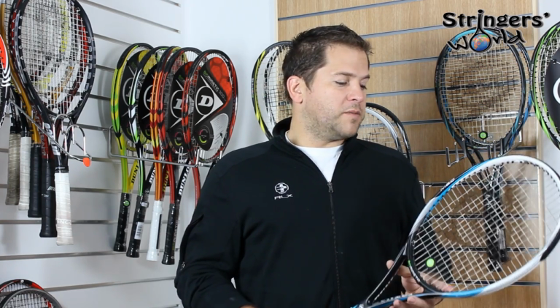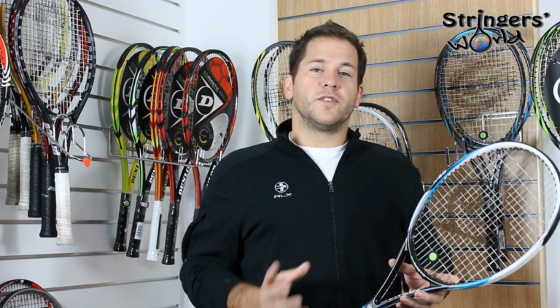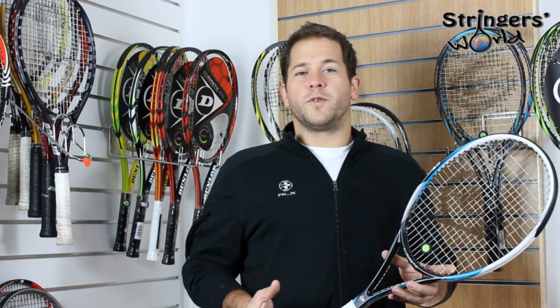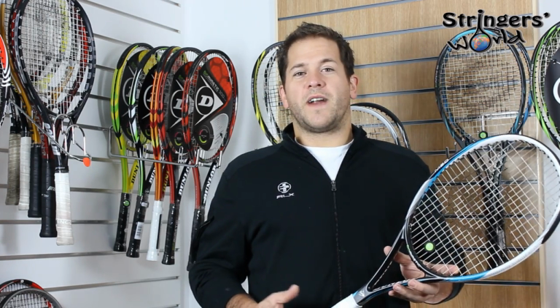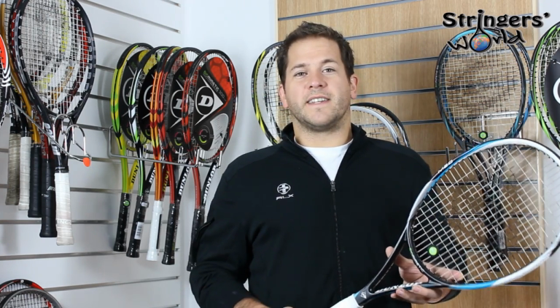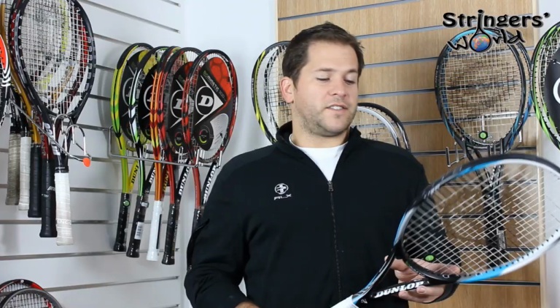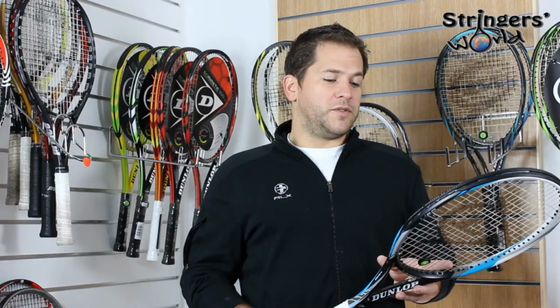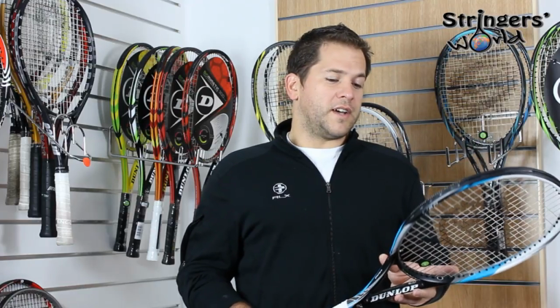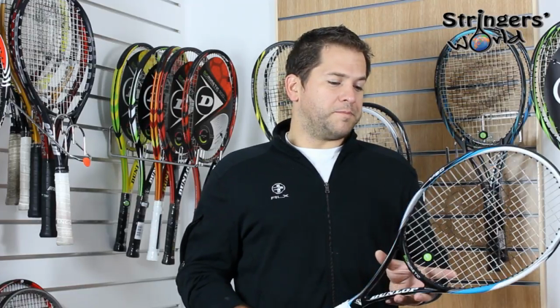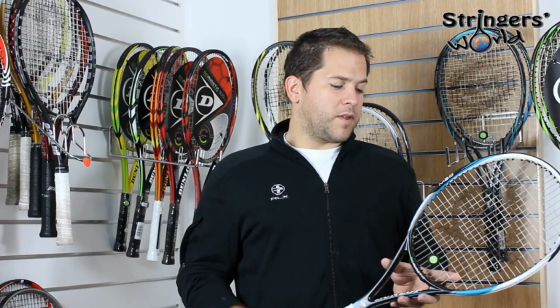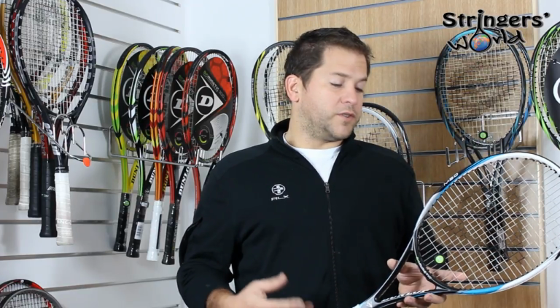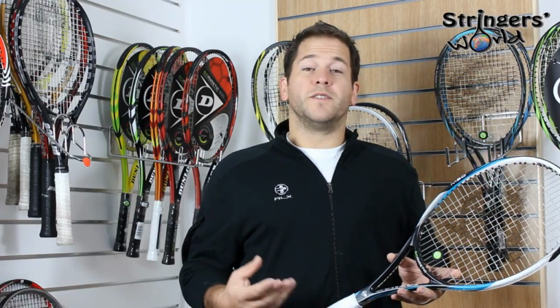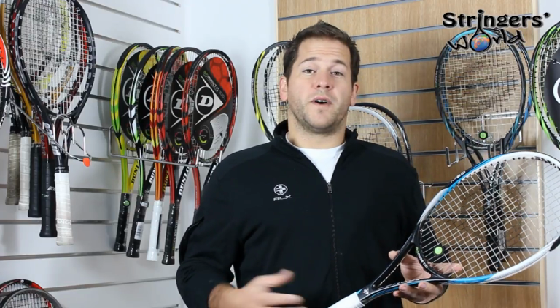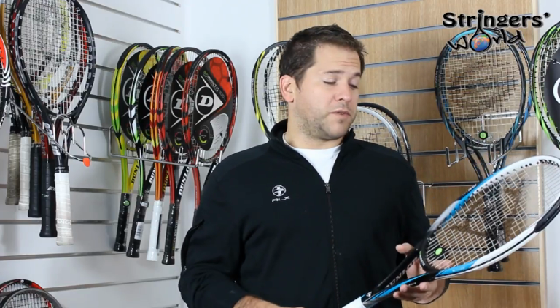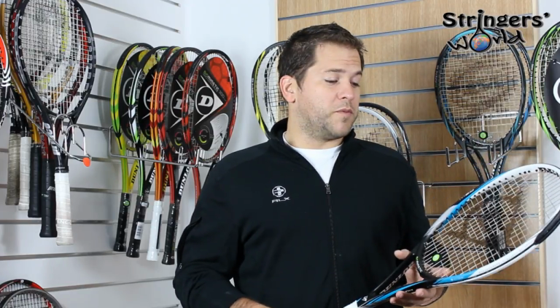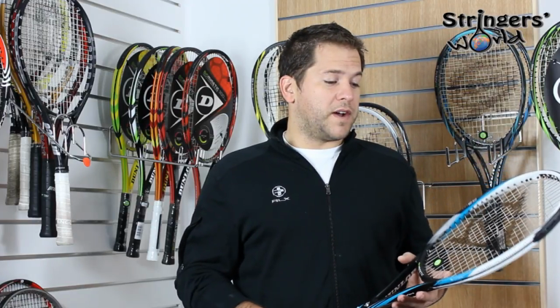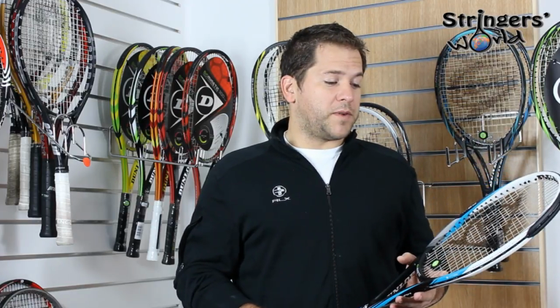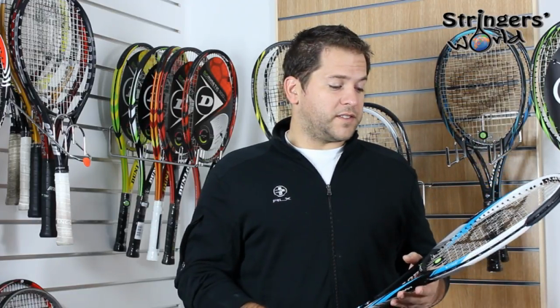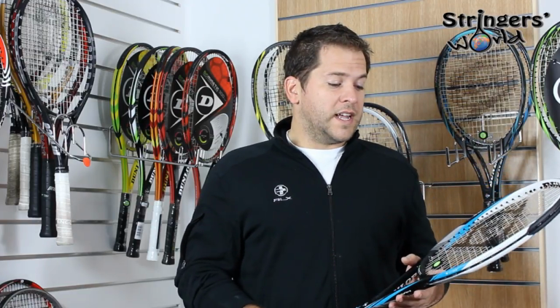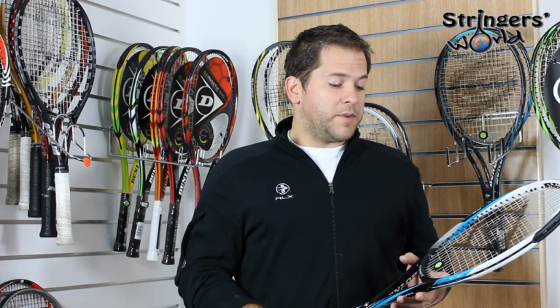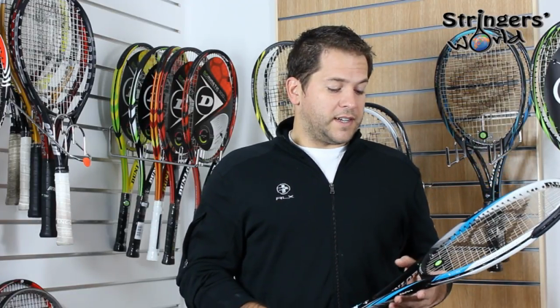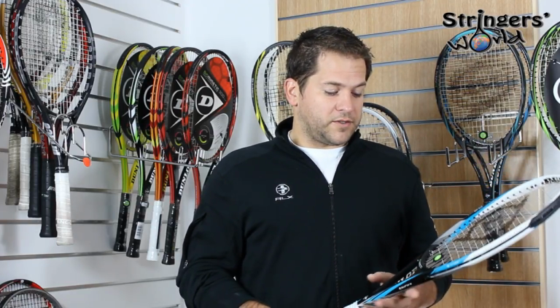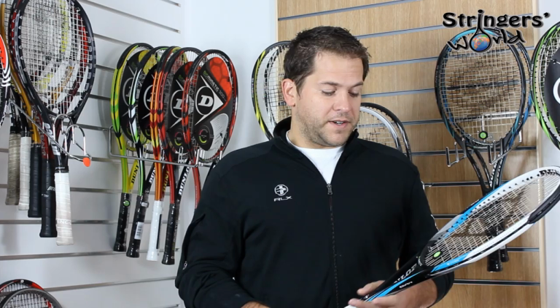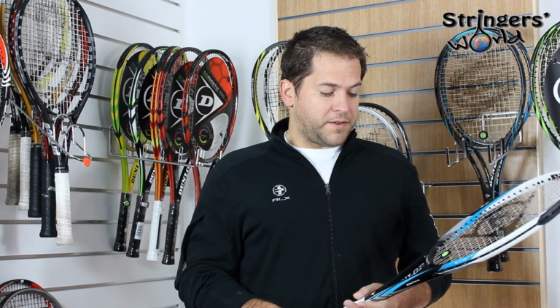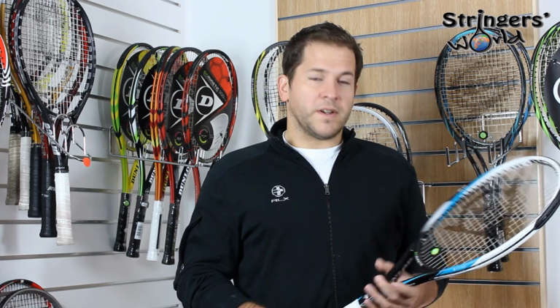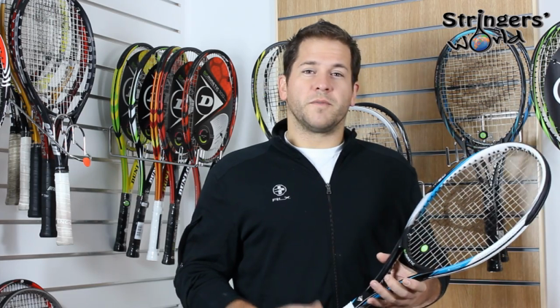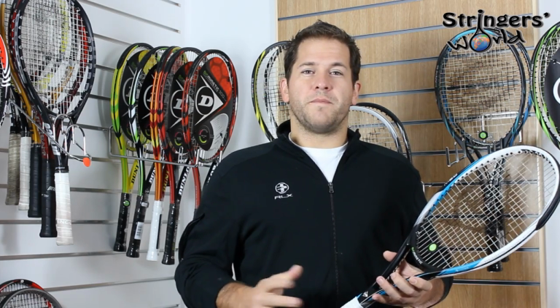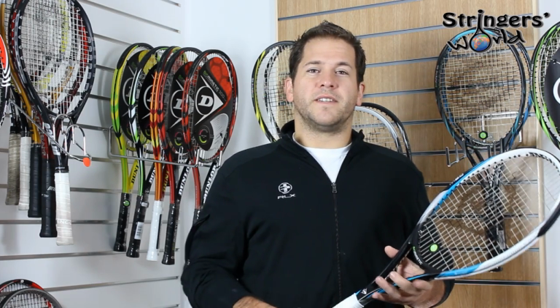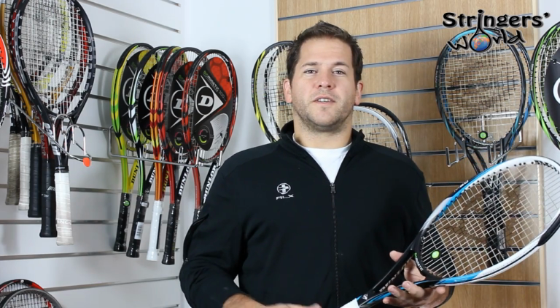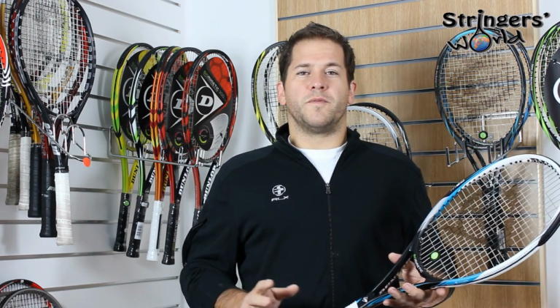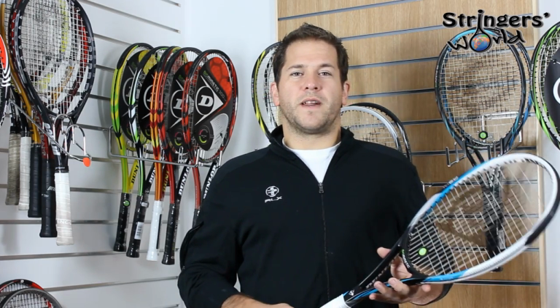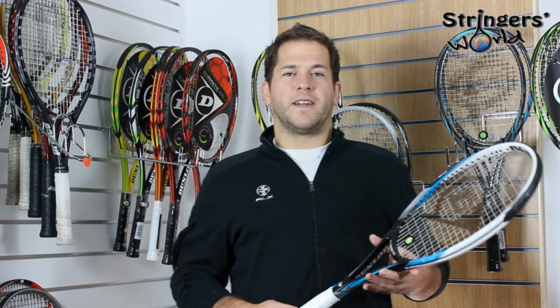It's a good tournament racket. It should be used by more advanced players still, but it's a great feeling frame and I'm going to let Ben tell you a little bit more about it right now.